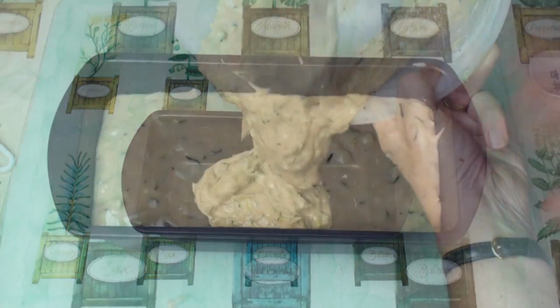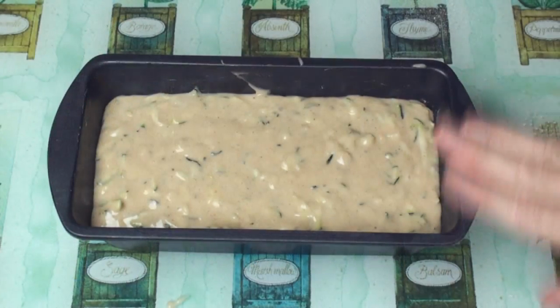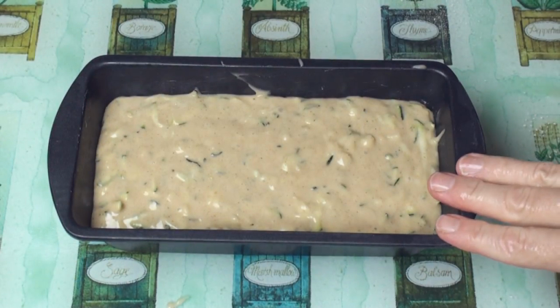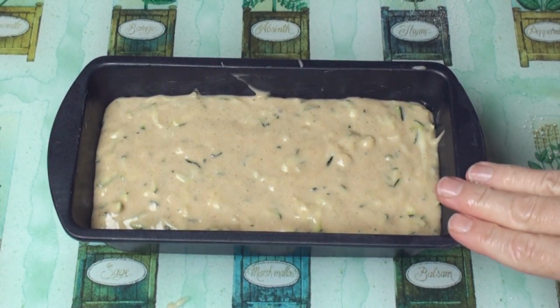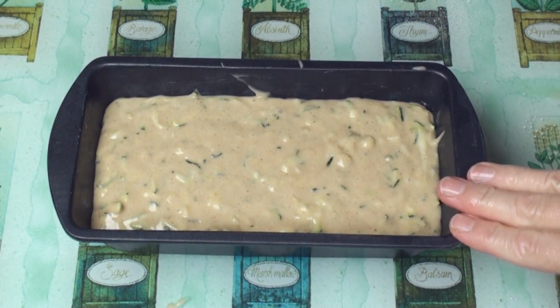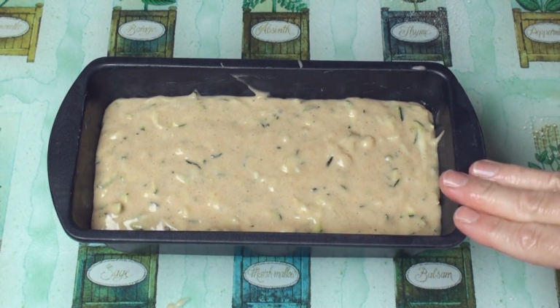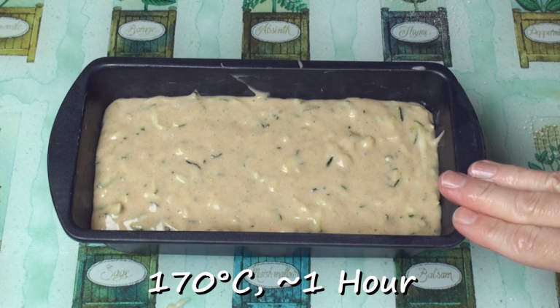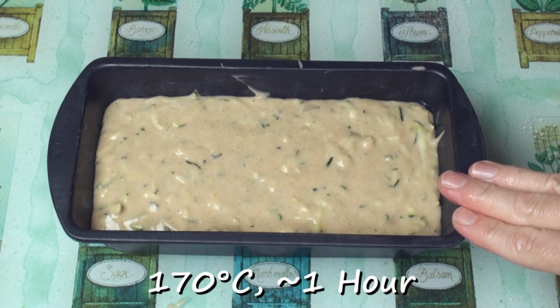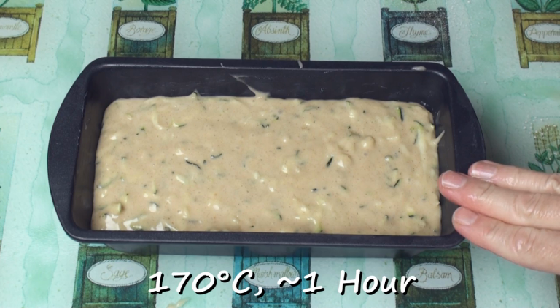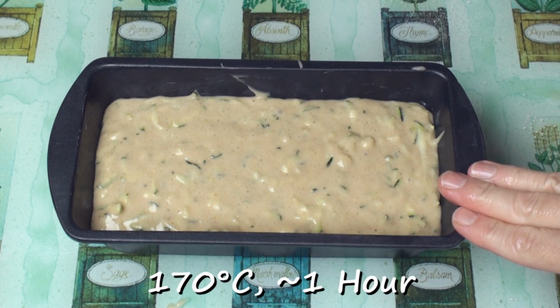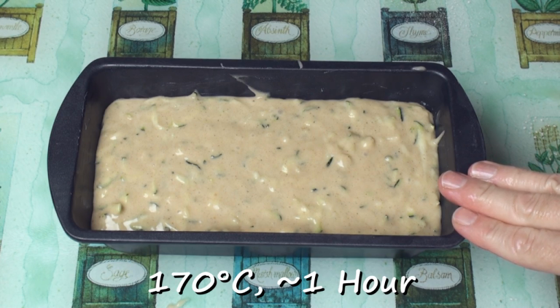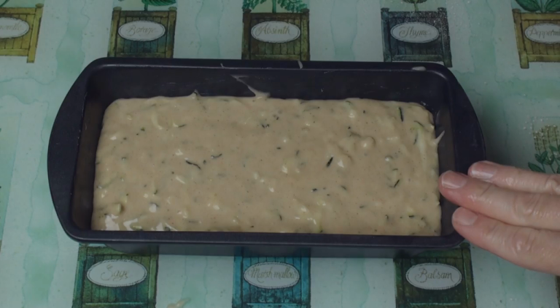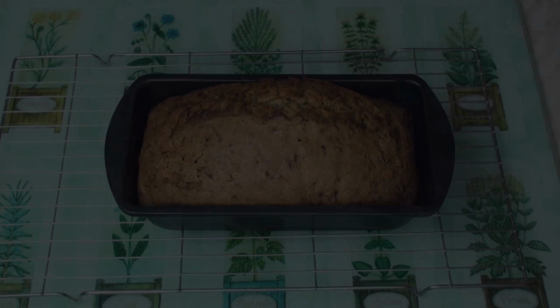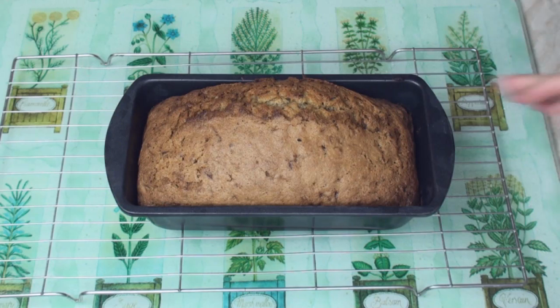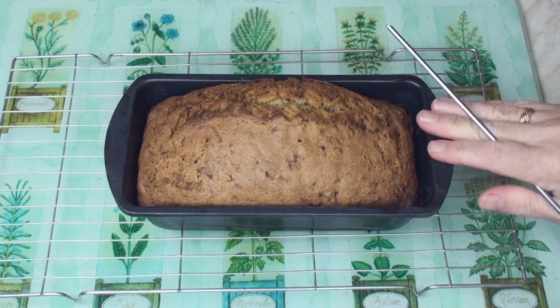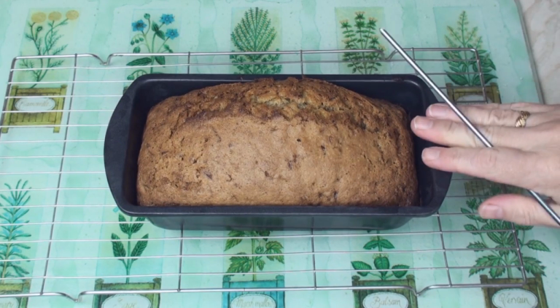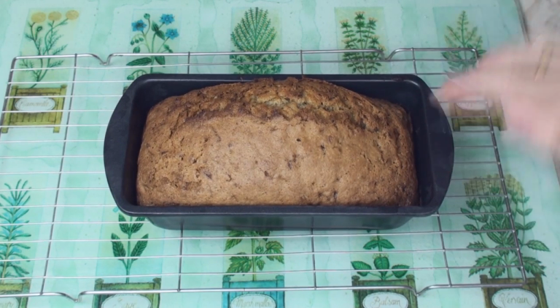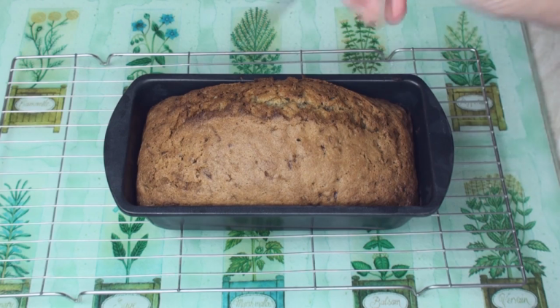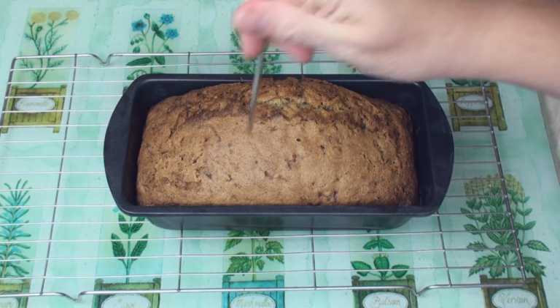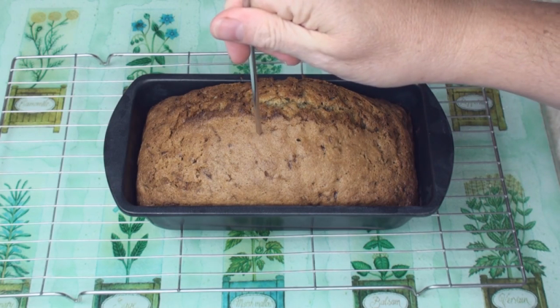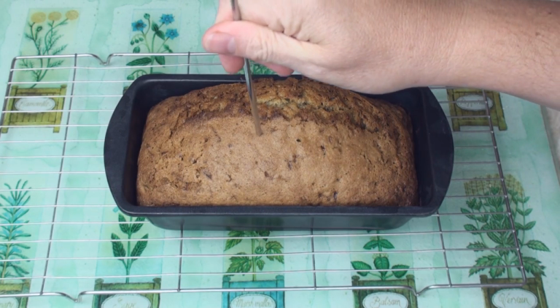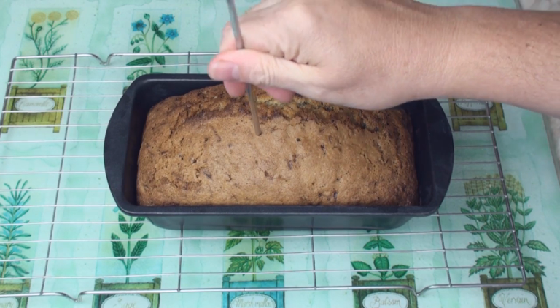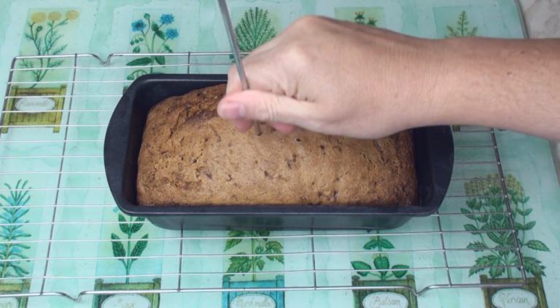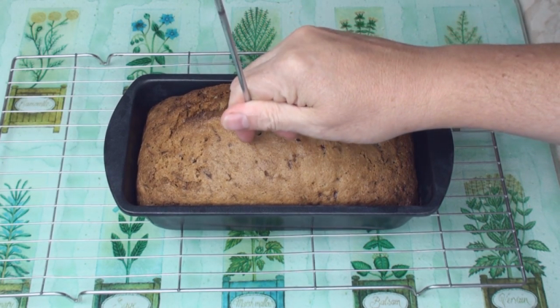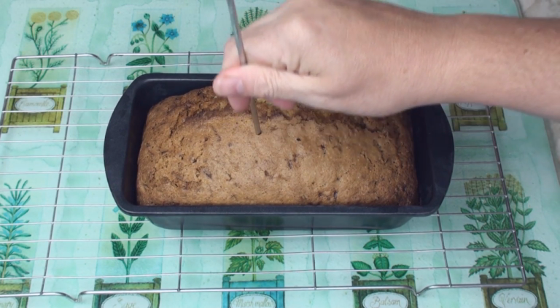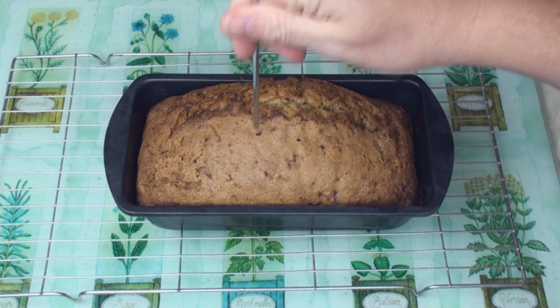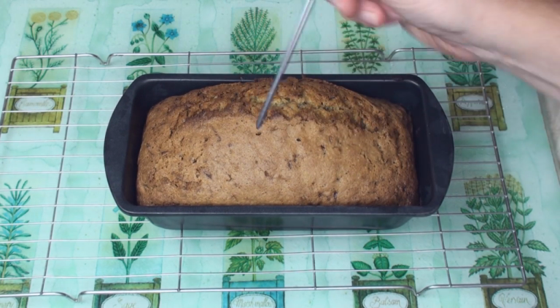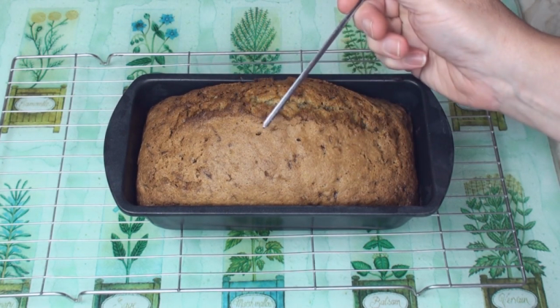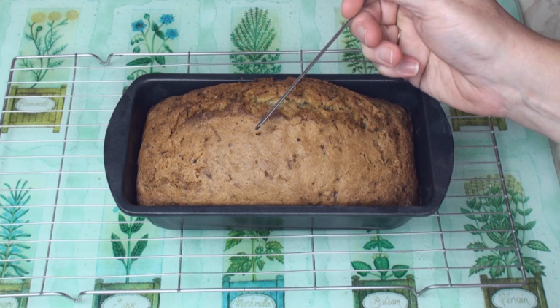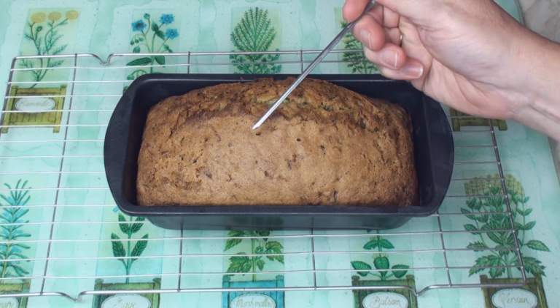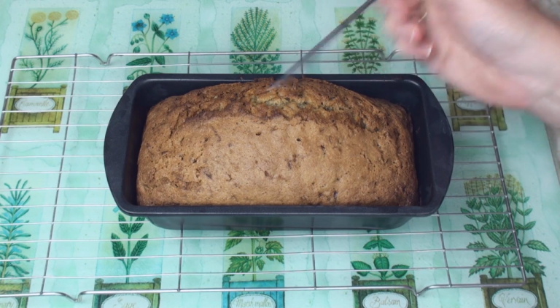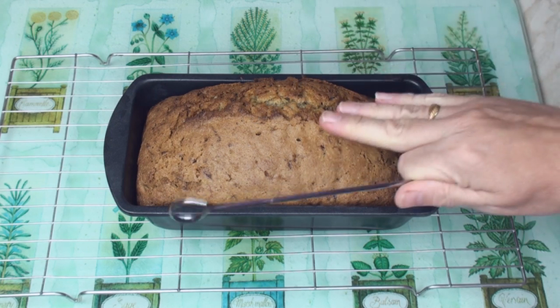Now we'll bake this in an oven at 170 degrees C for about an hour. After about an hour, it should be this lovely golden brown colour. I'll just check it's cooked by putting a skewer in — it's clean, so it's cooked.